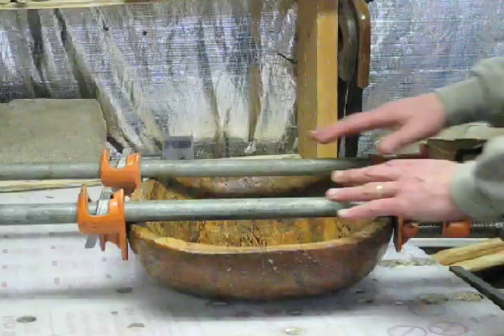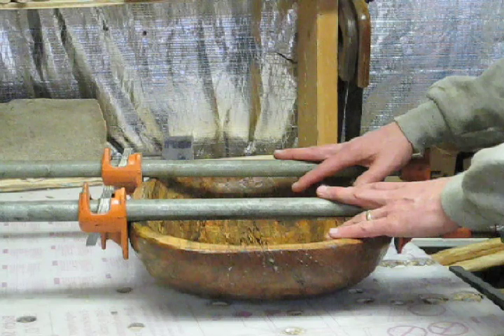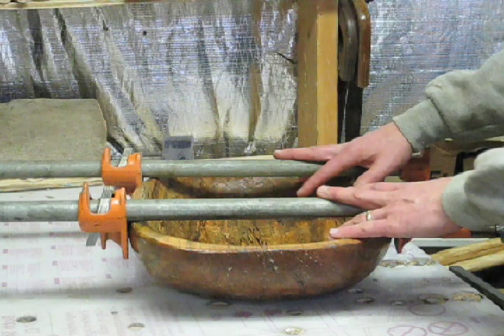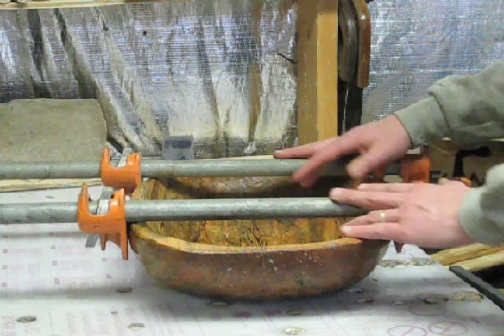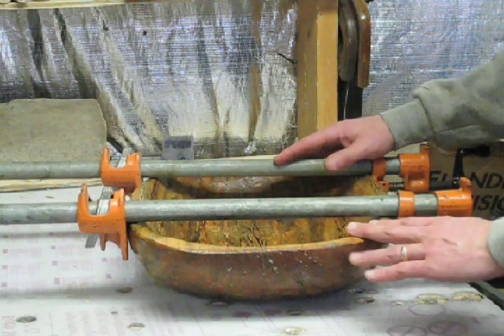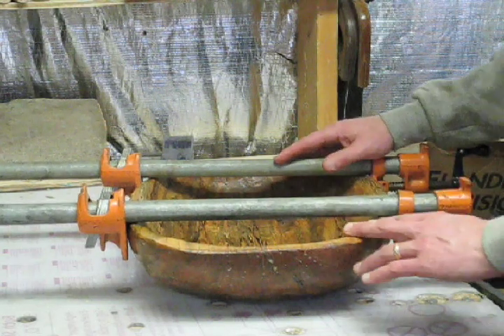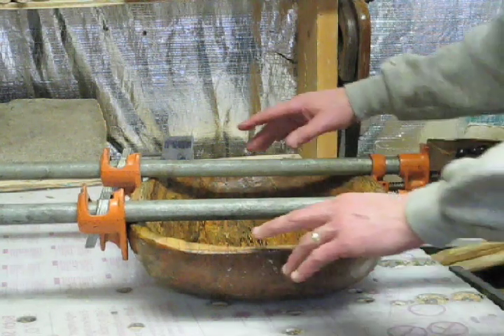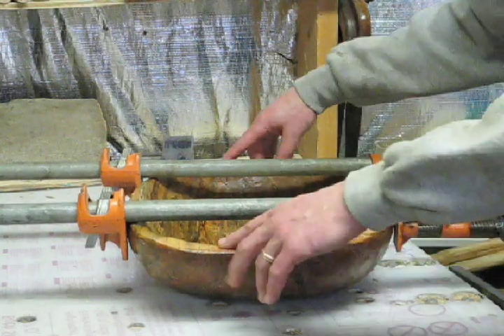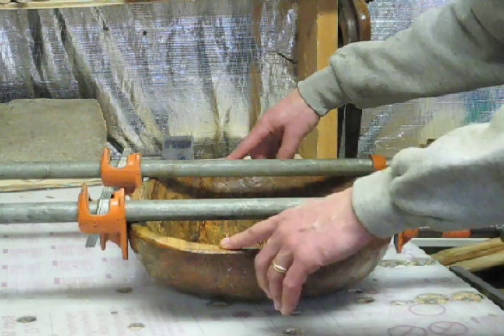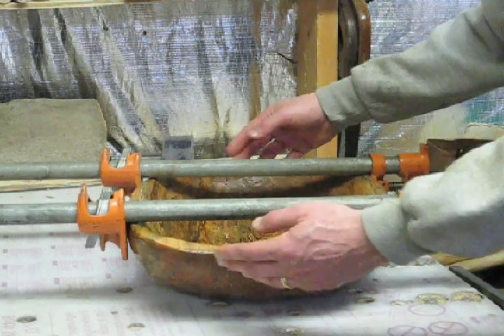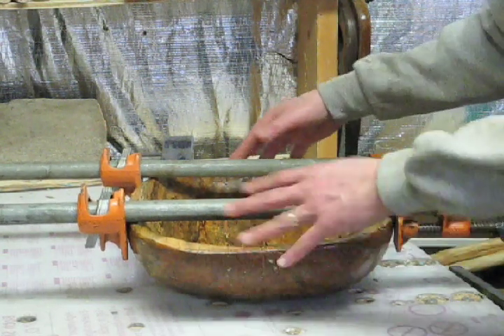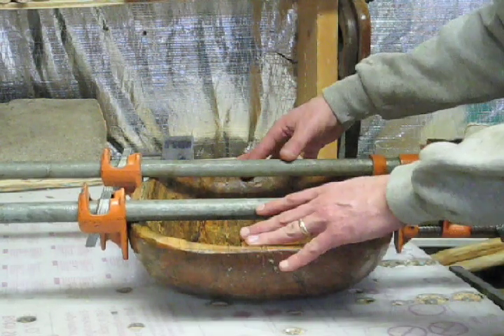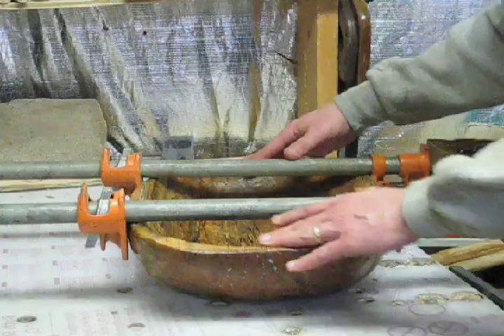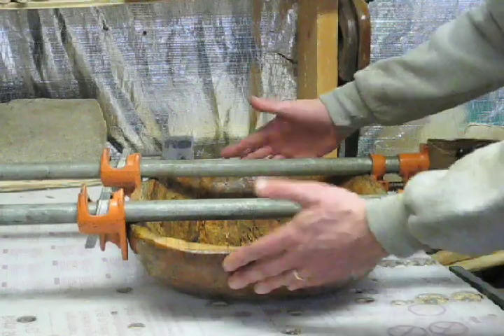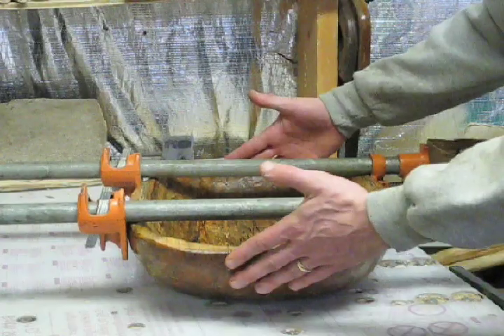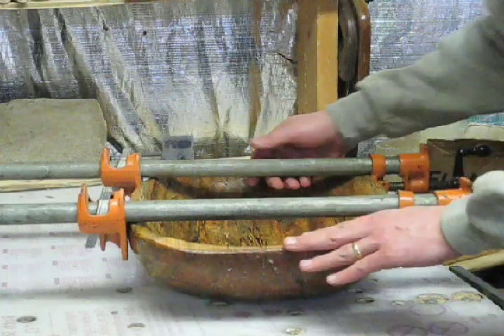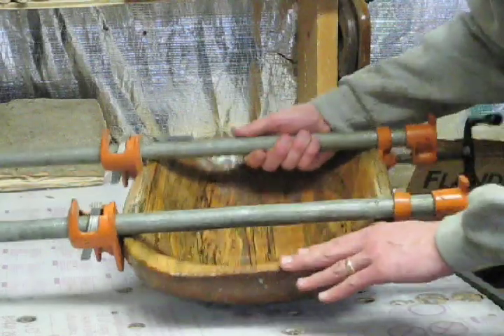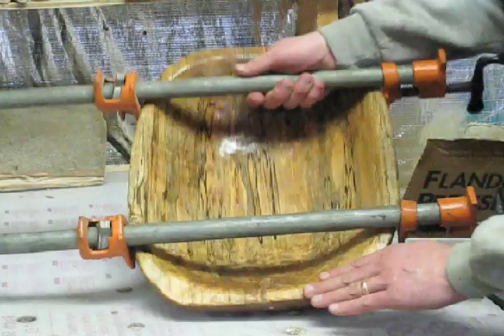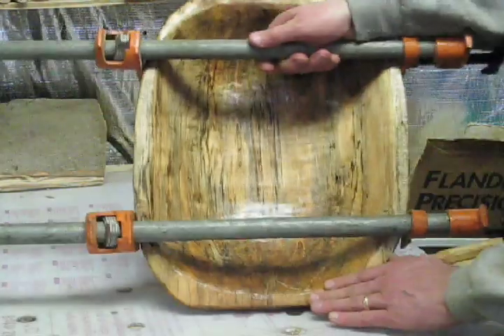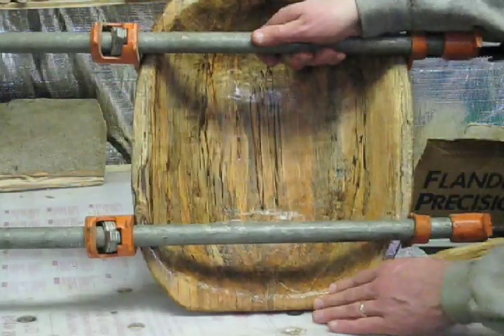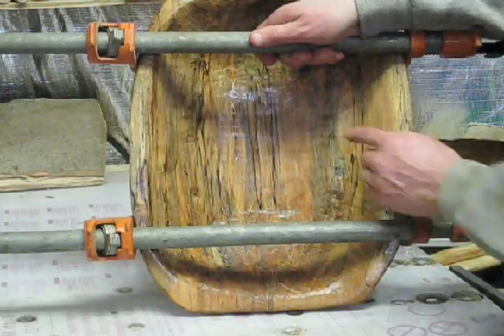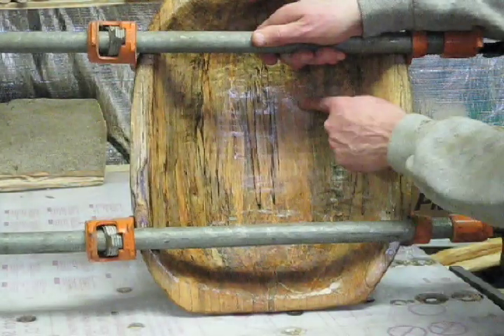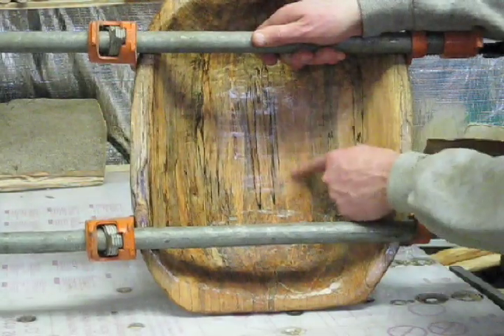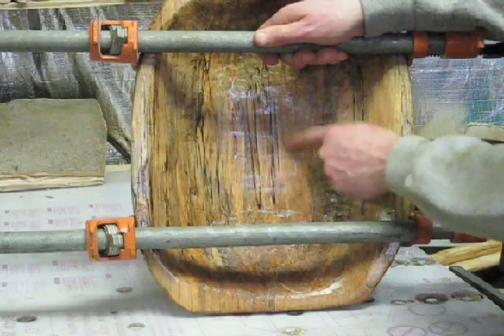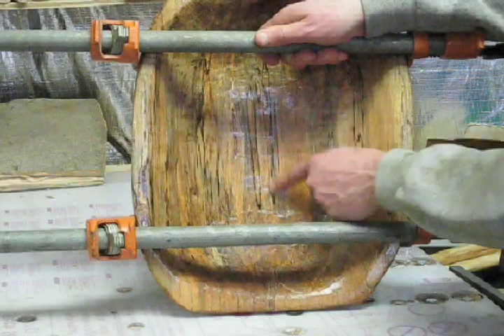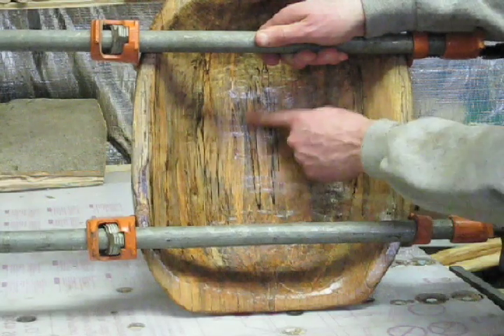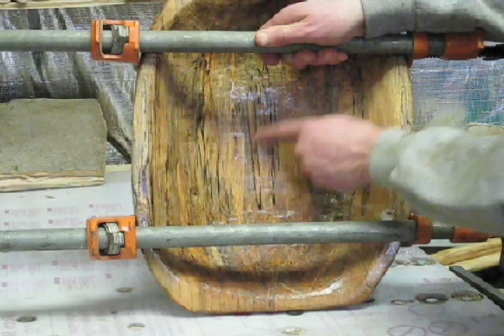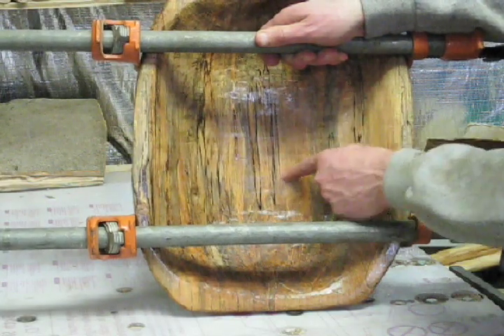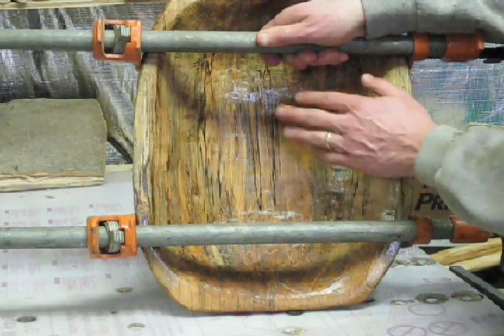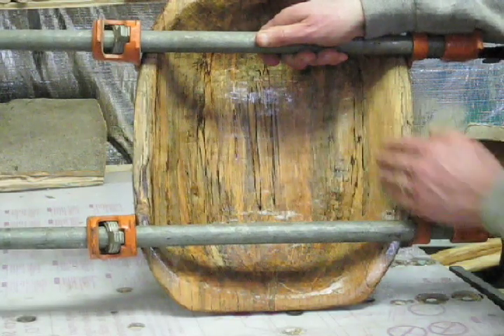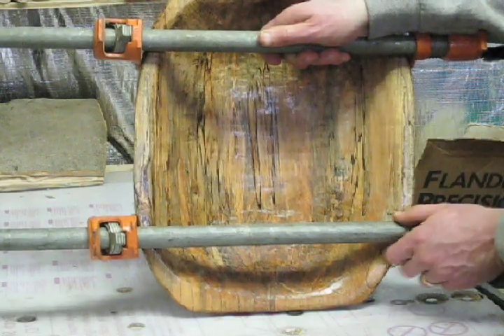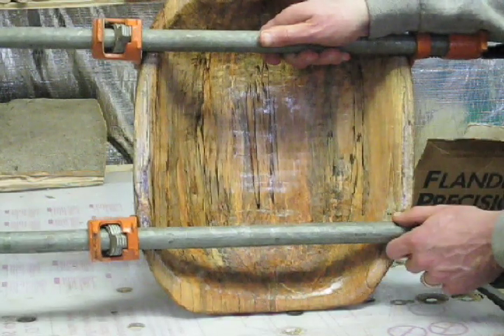I've treated it with tung oil, but I've had significant cracking in the ends, so I've had to glue it and clamp it. But I'm very sure it's going to turn out great. What I love about maple is there's beautiful streaks of yellow, gold, and black in it, so this bowl is going to be absolutely beautiful when I'm done with it.